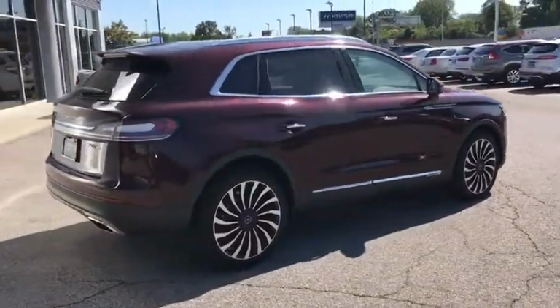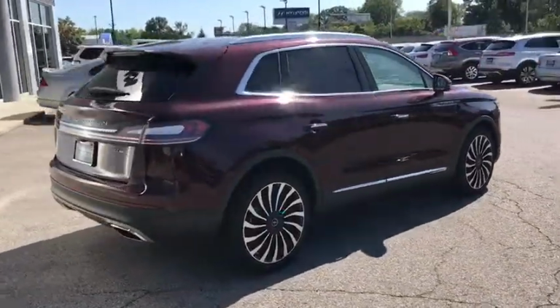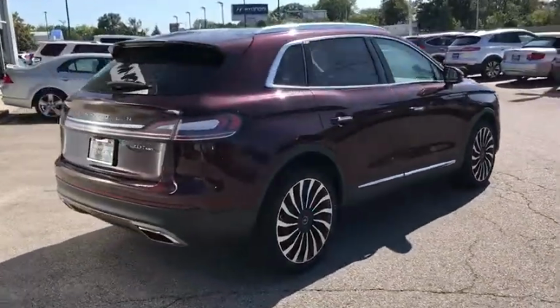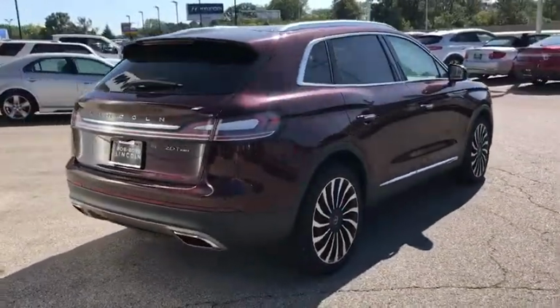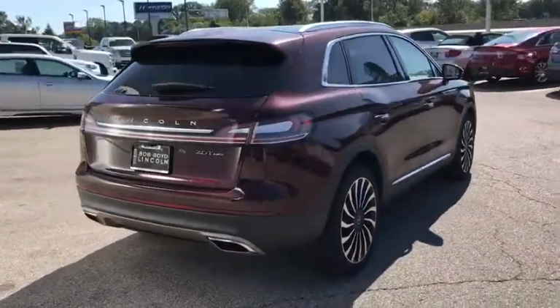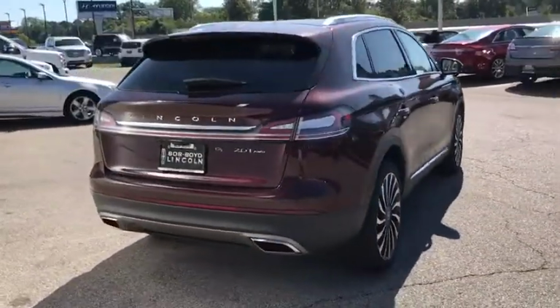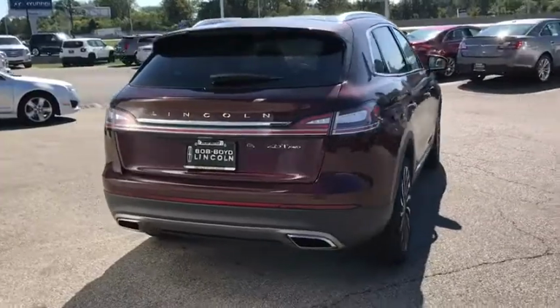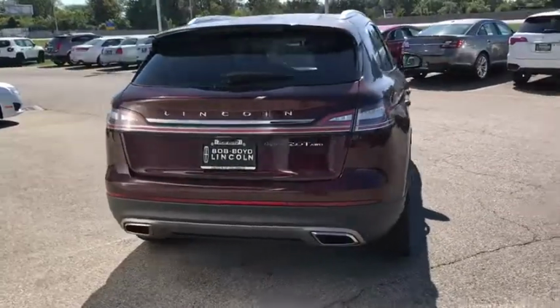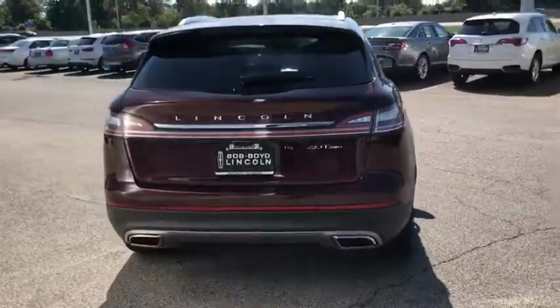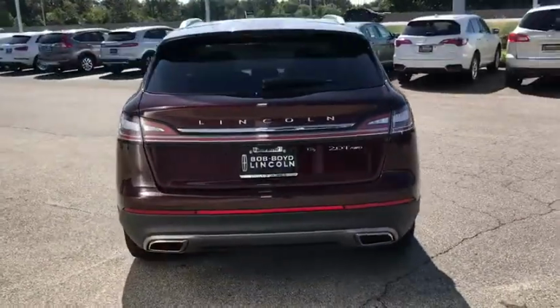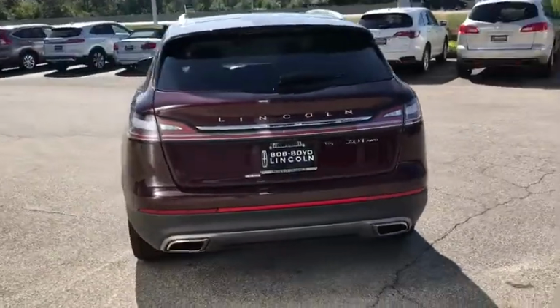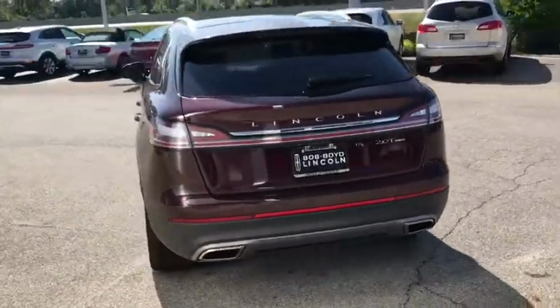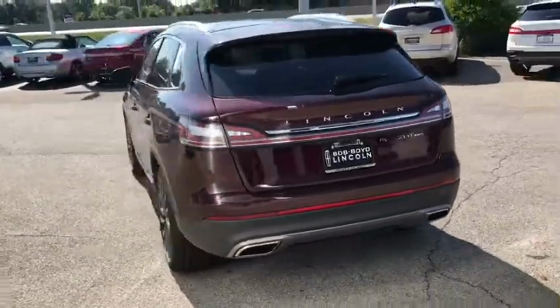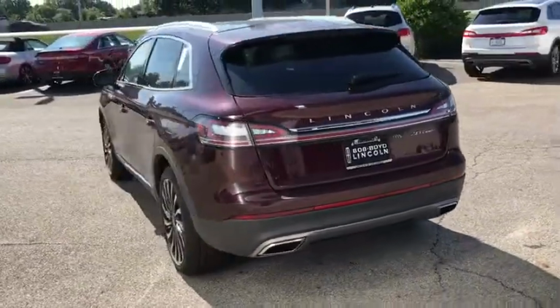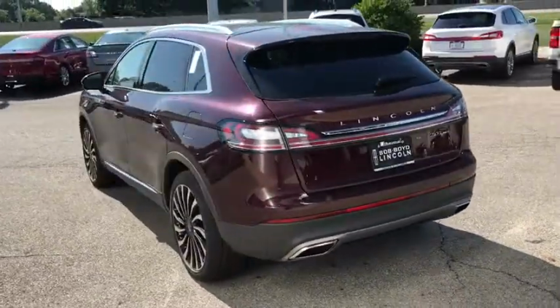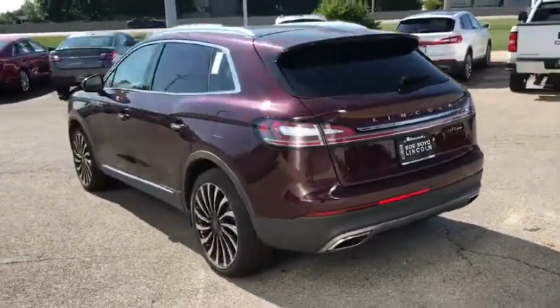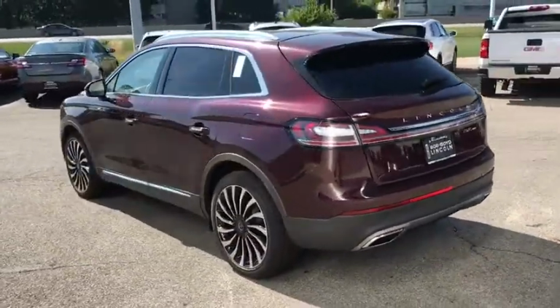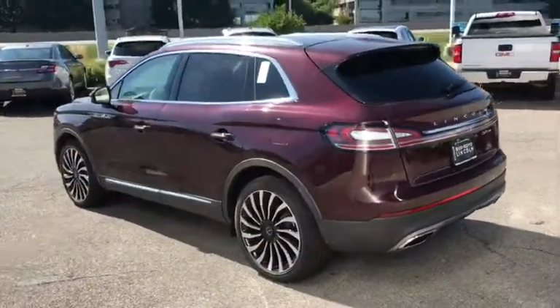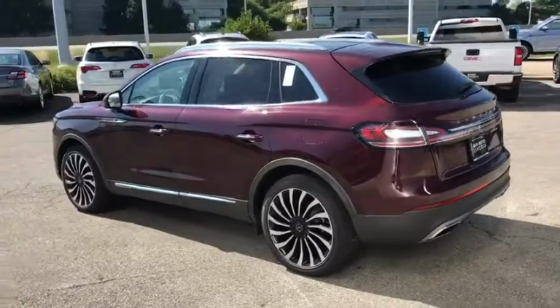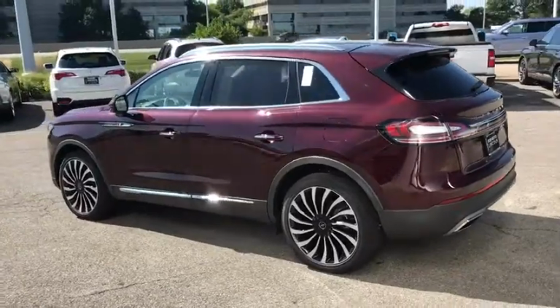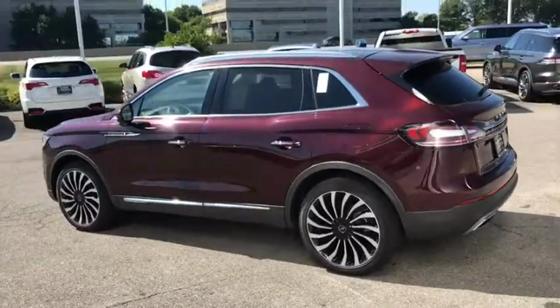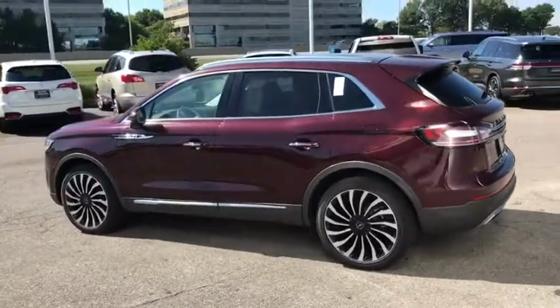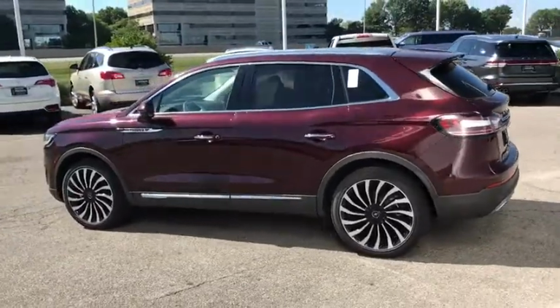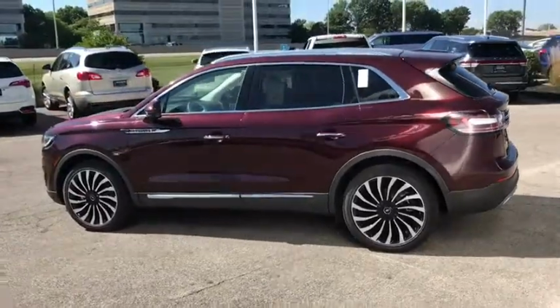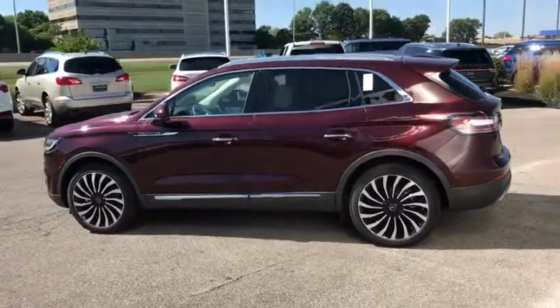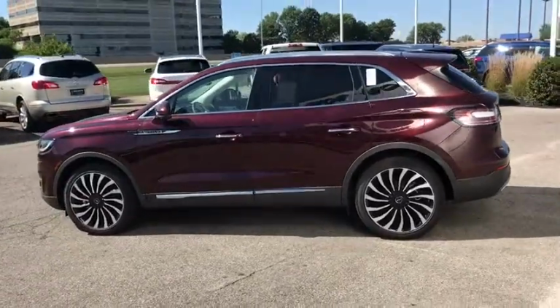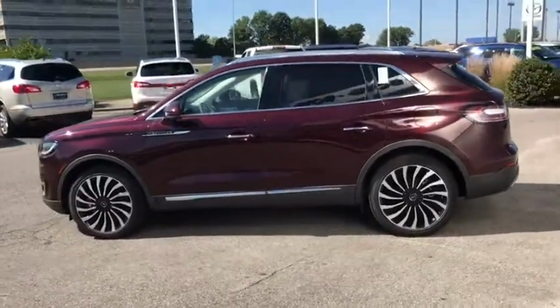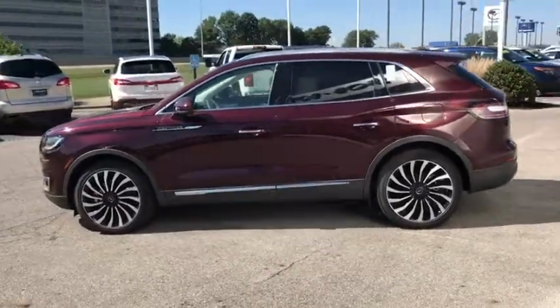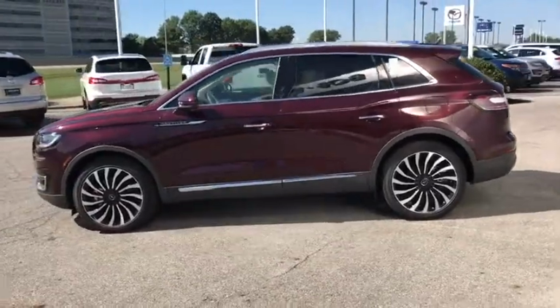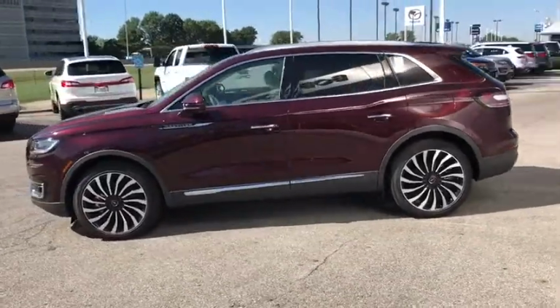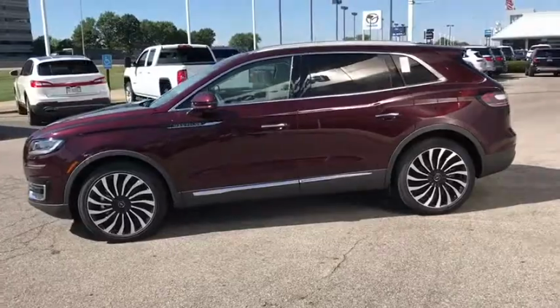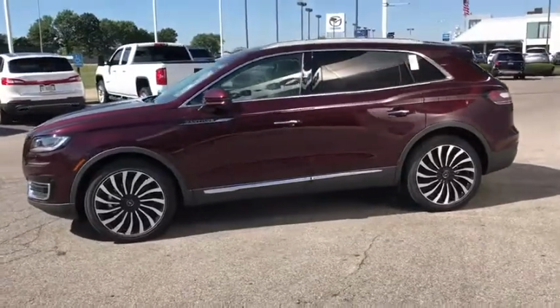Backup camera, power liftgate, navigation system, steering wheel audio controls, anti-lock braking system, lane departure warning, all-wheel drive, keyless entry, stability control, traction control, power passenger seat.